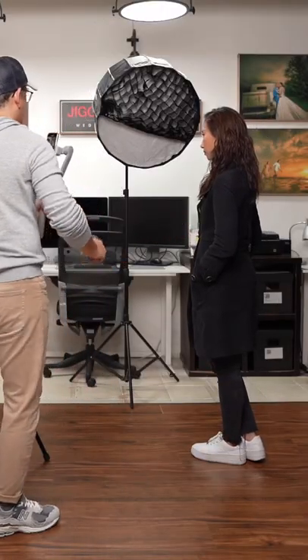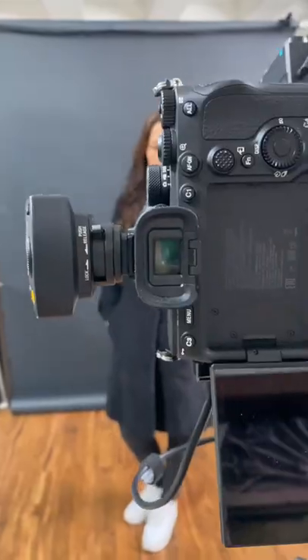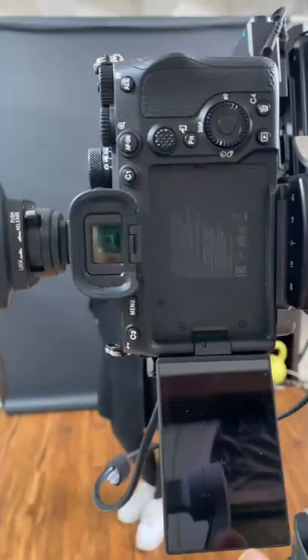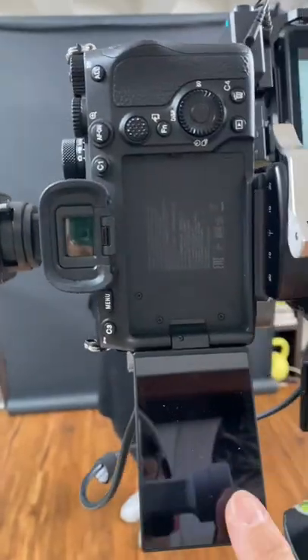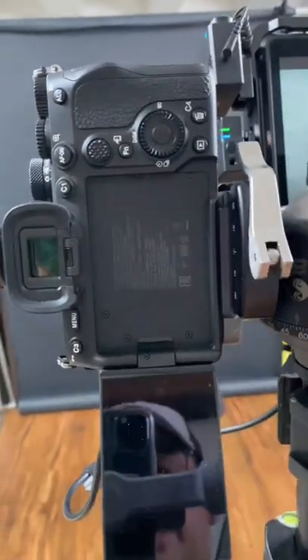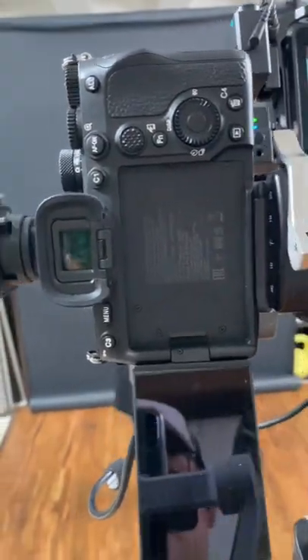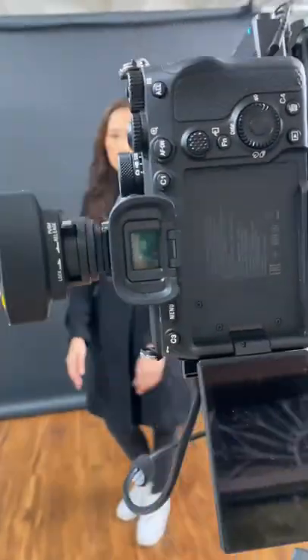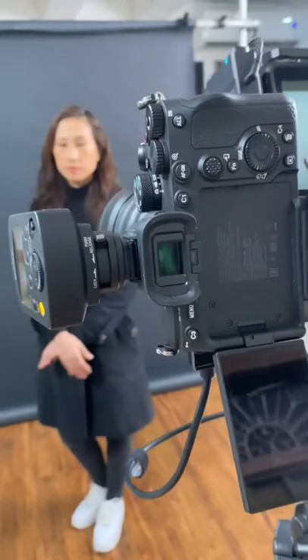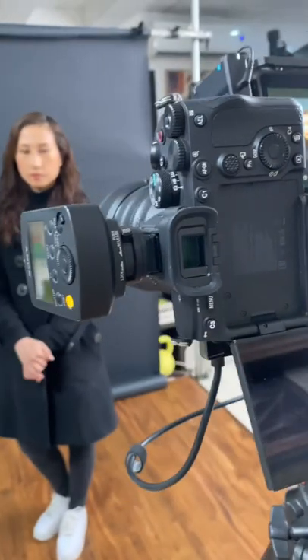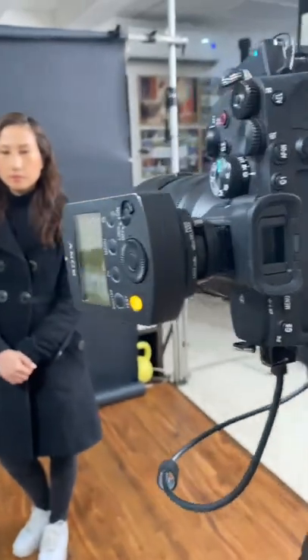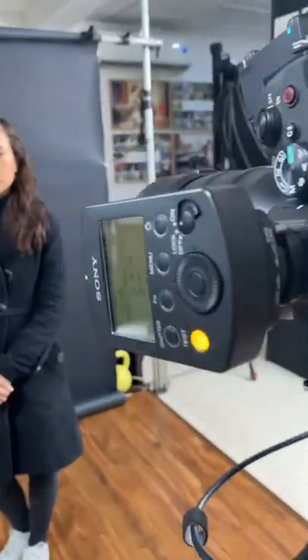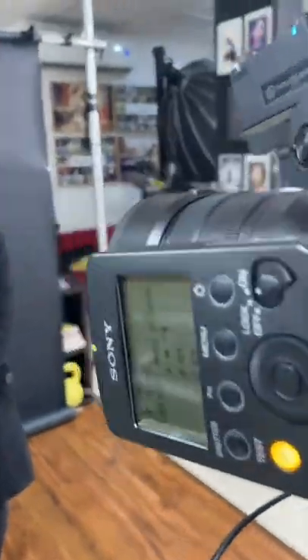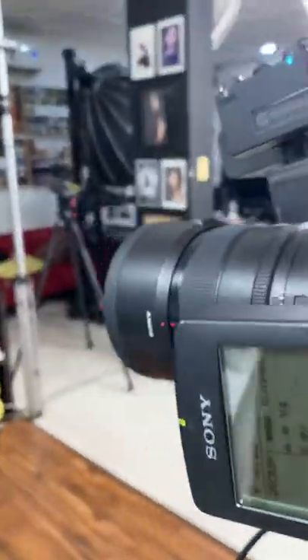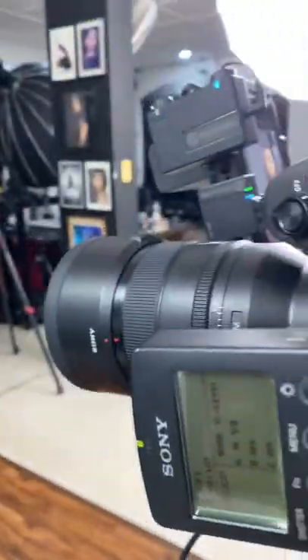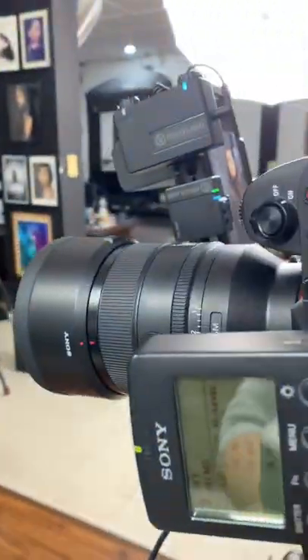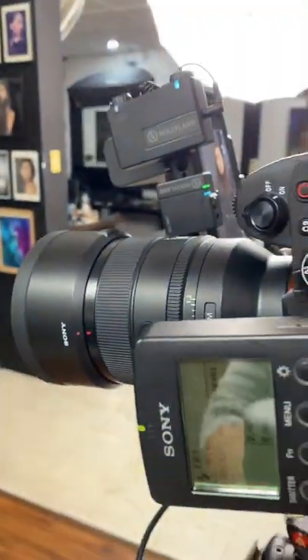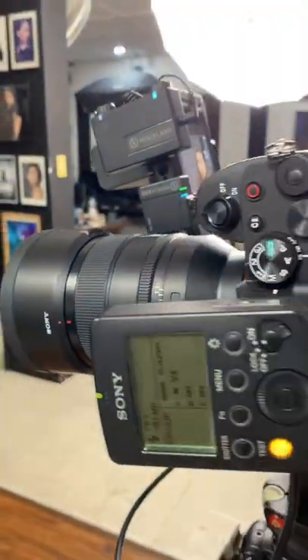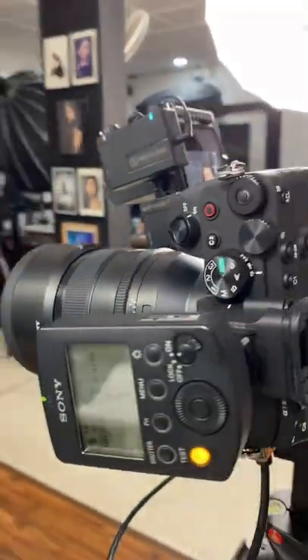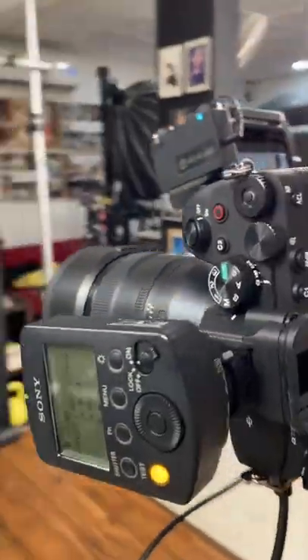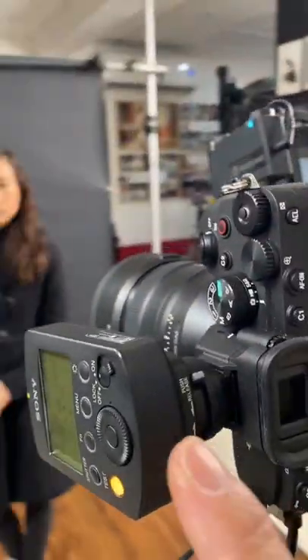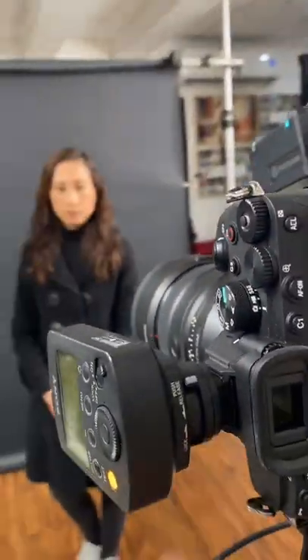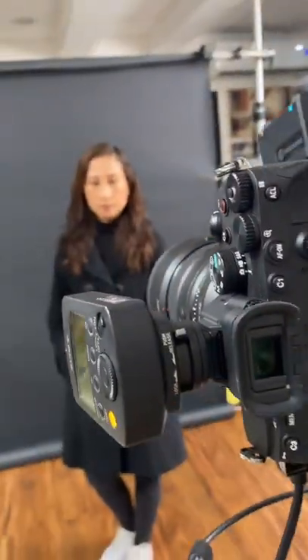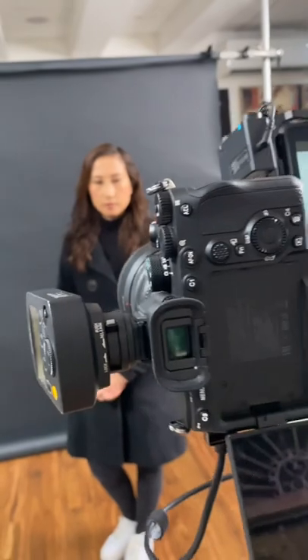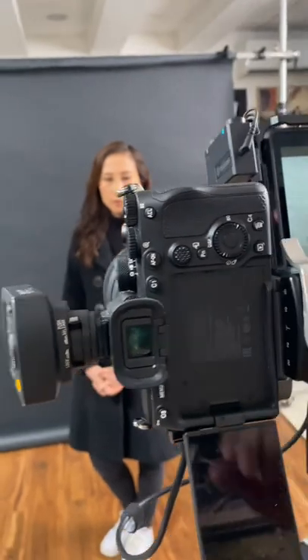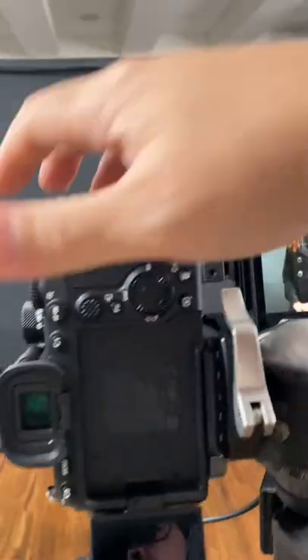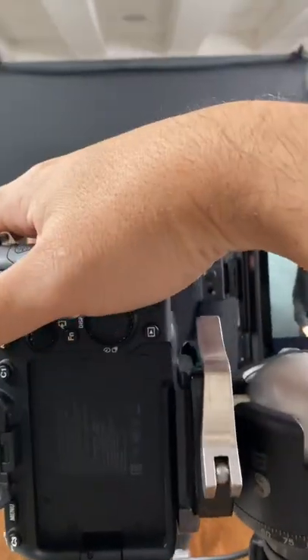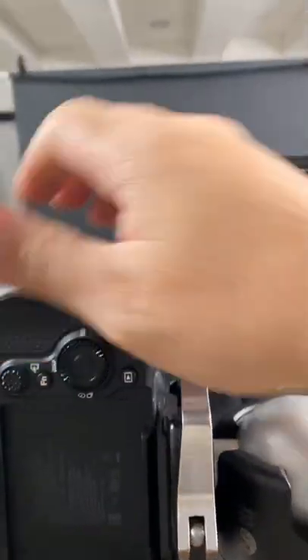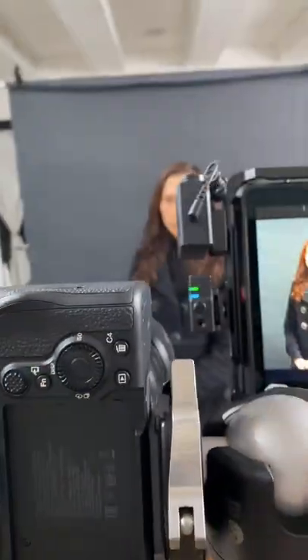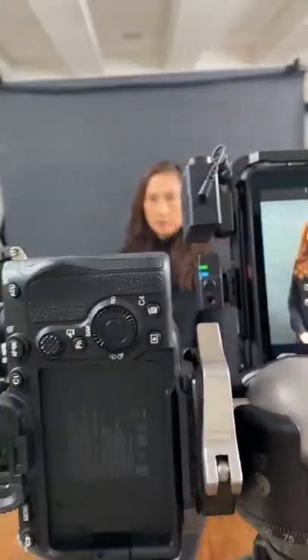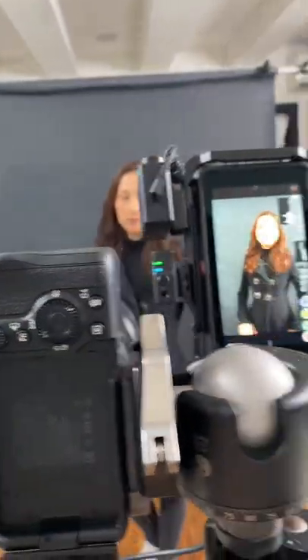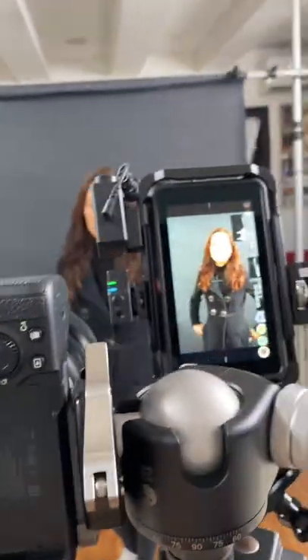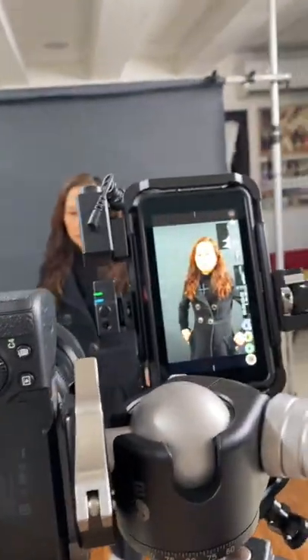My main camera is the Sony A7 Mark IV with a 50mm f1.2 lens. The camera is remotely controlled using the WRC-1M from Sony.